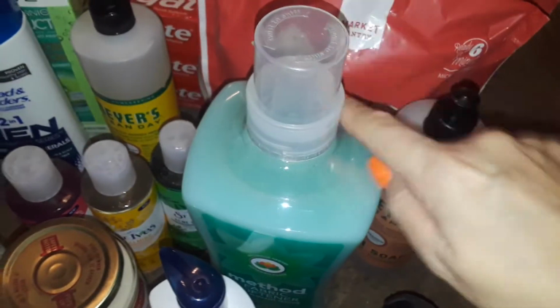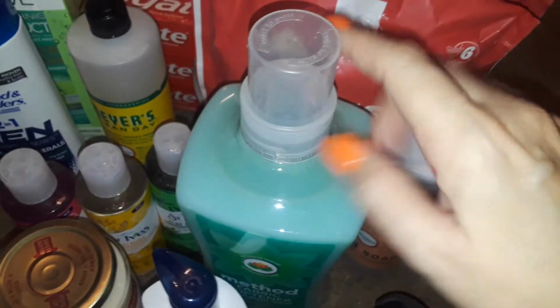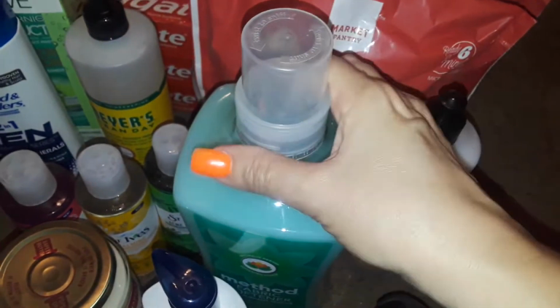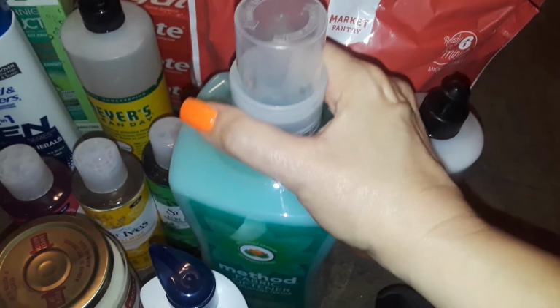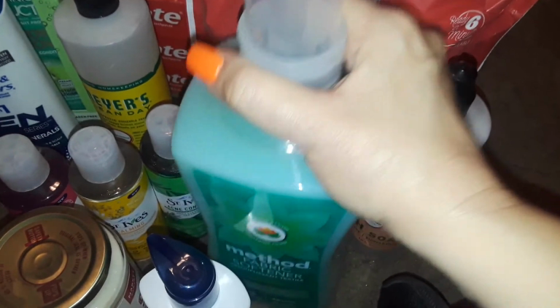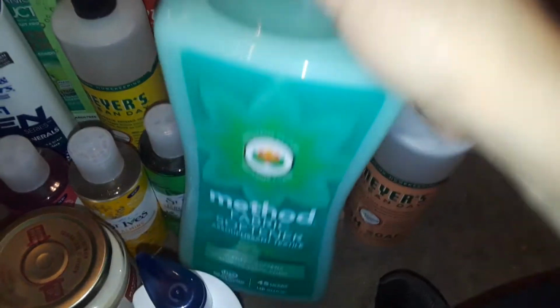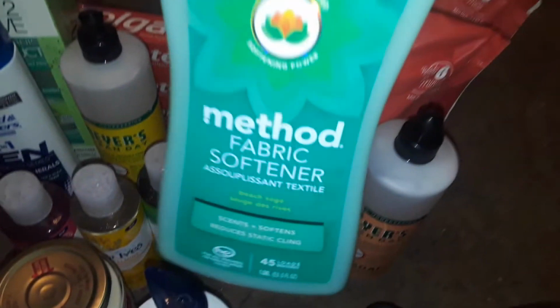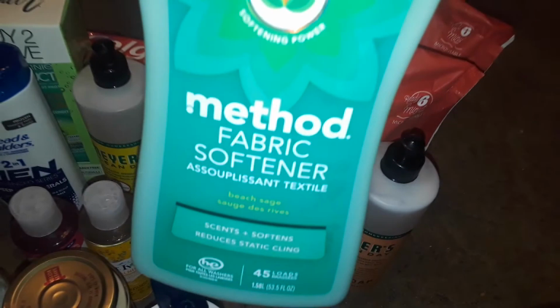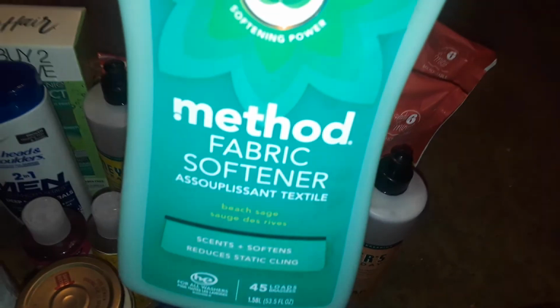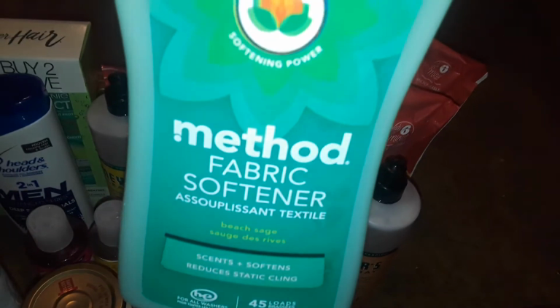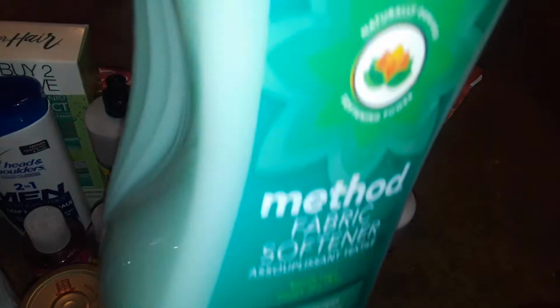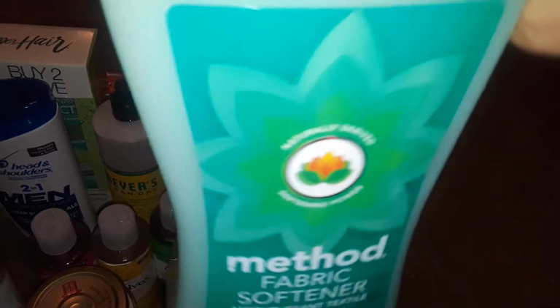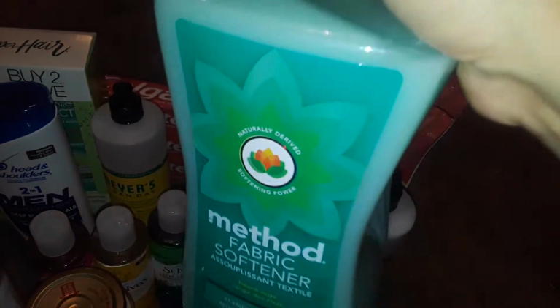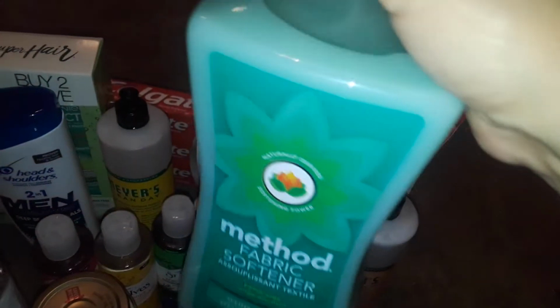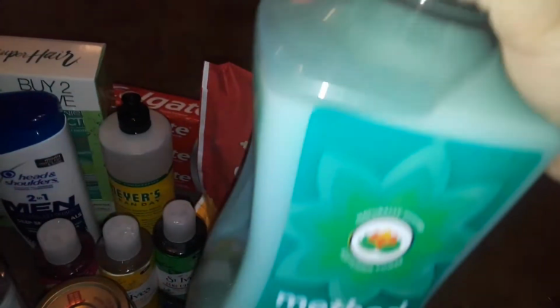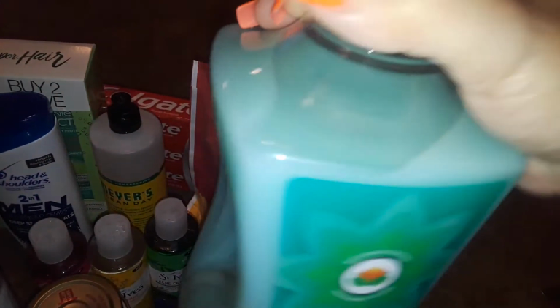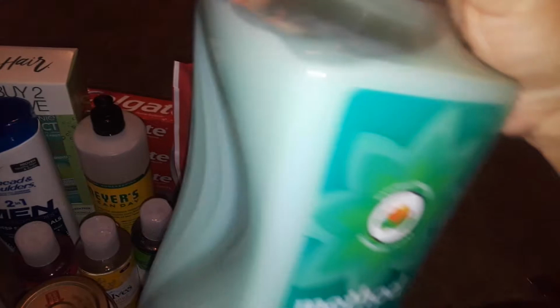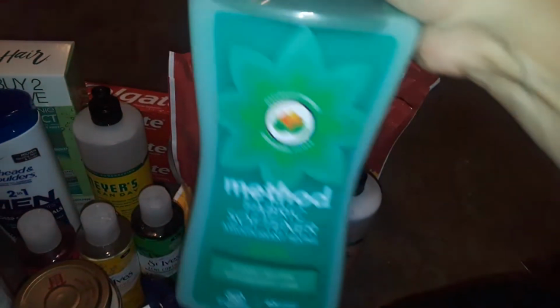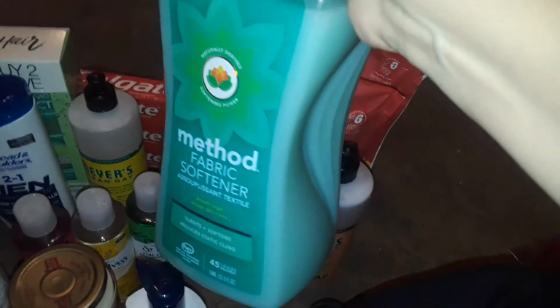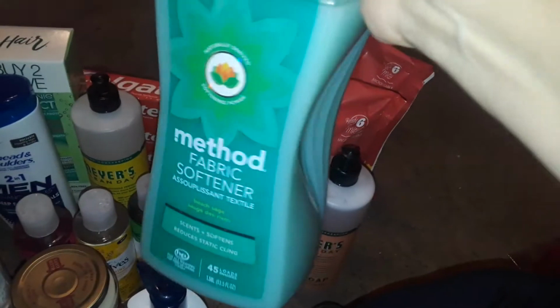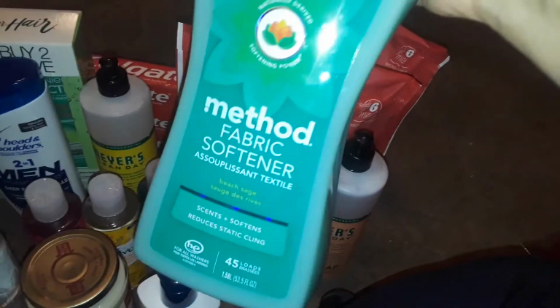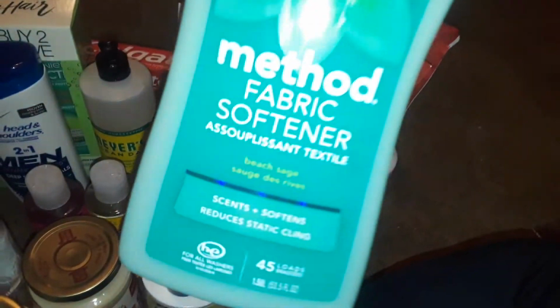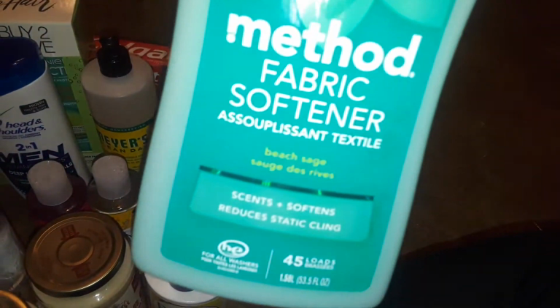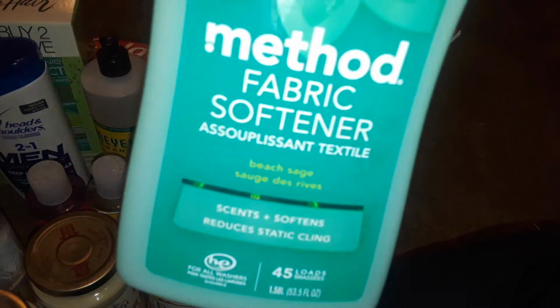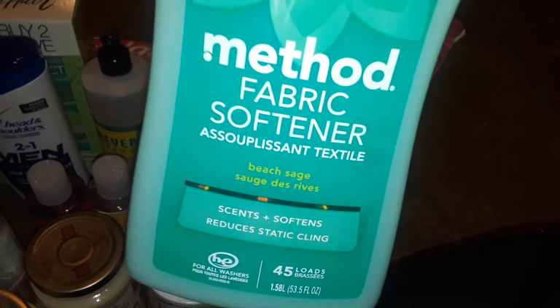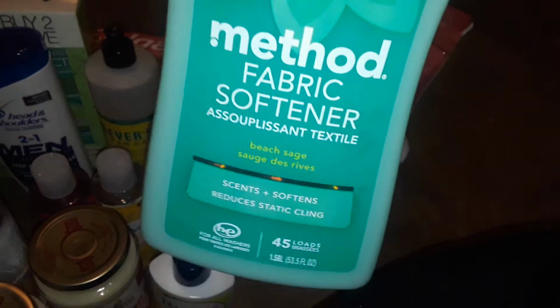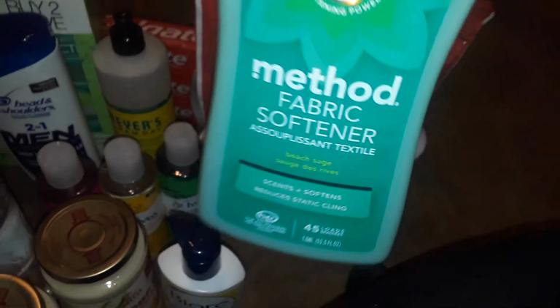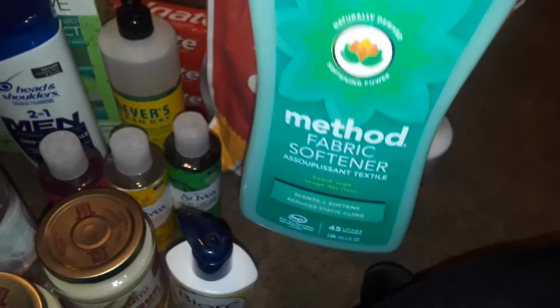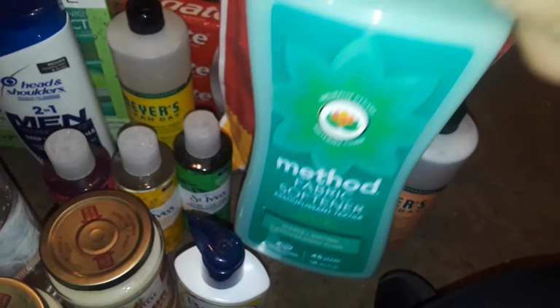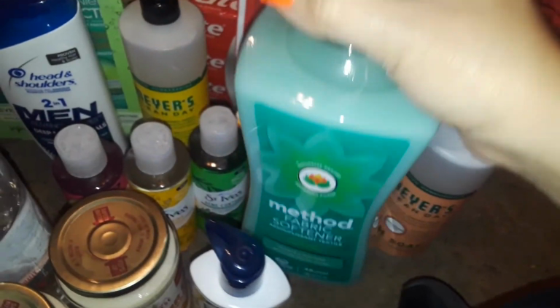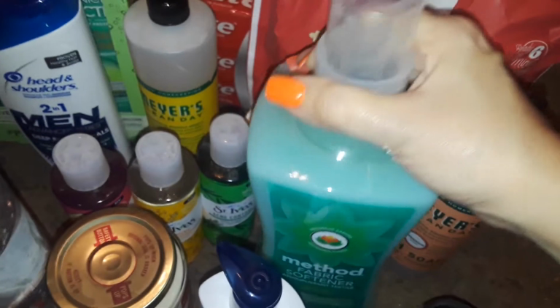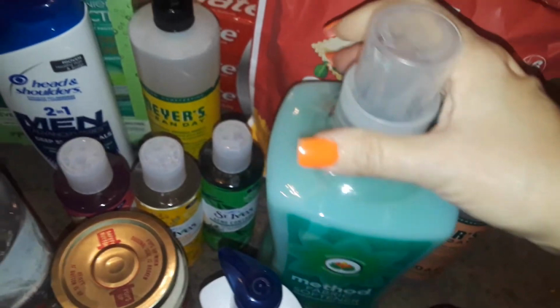Then I got this really big Method fabric softener. This whole big bottle was $5.99. I think this is the Beach Sage — I can't quite read it on camera.